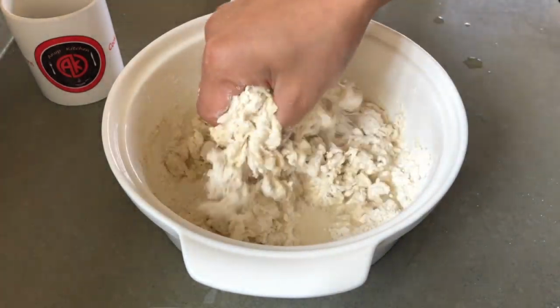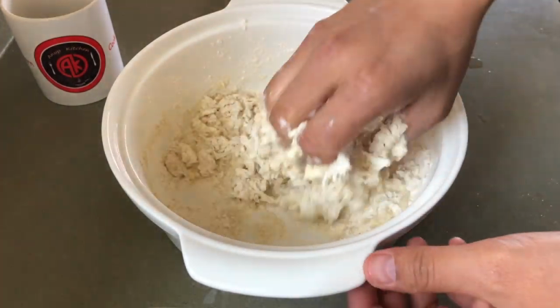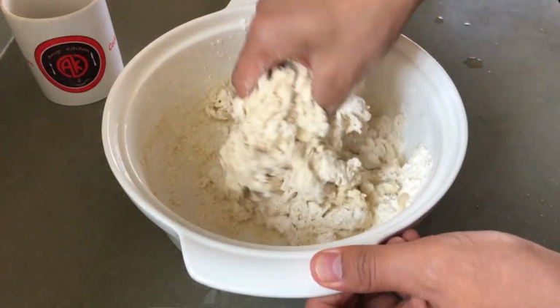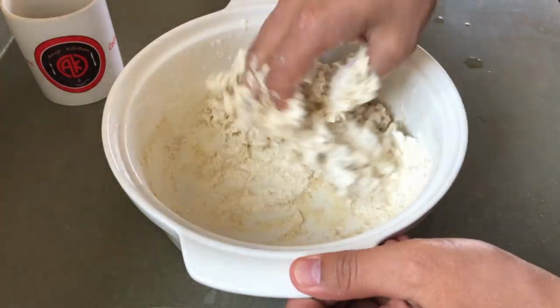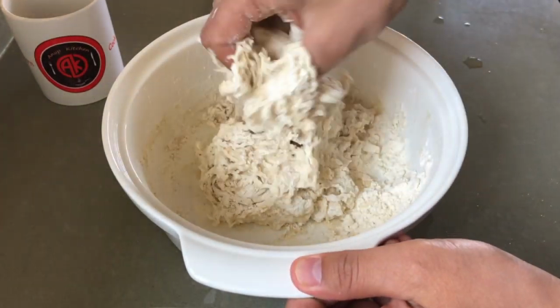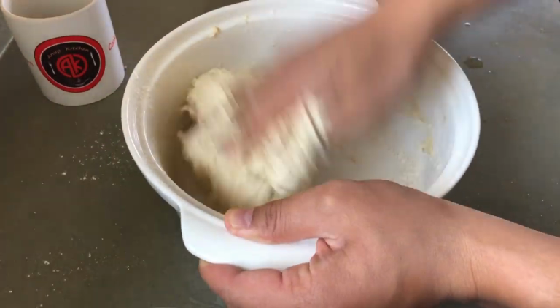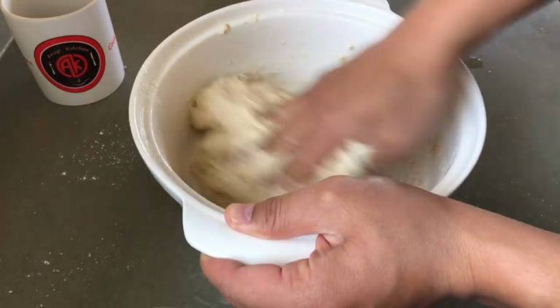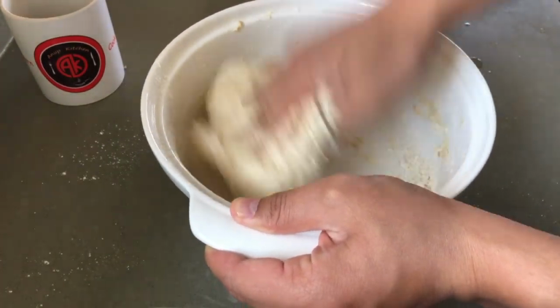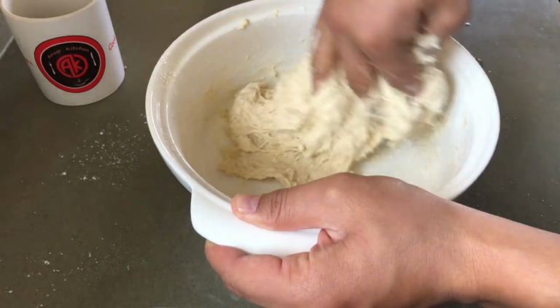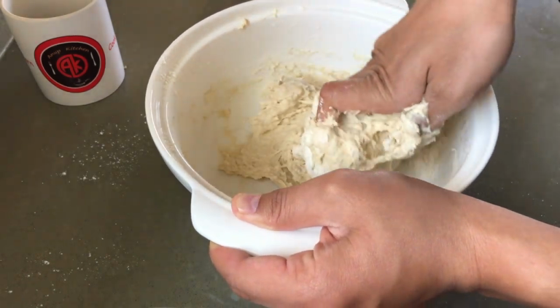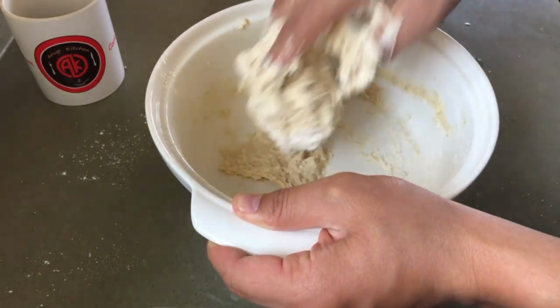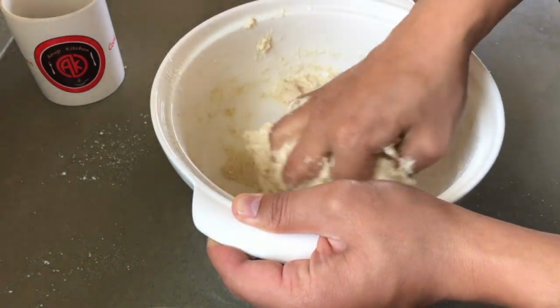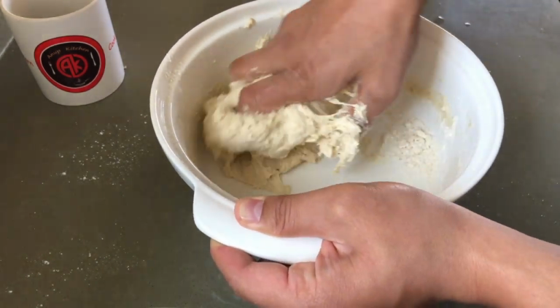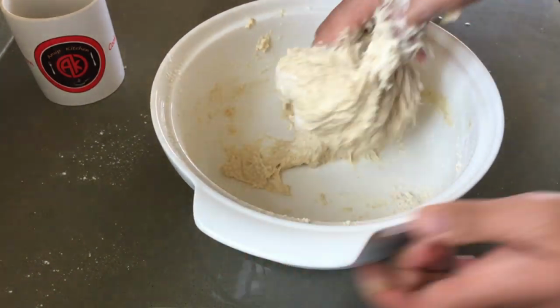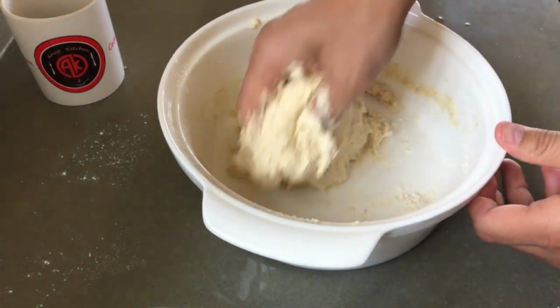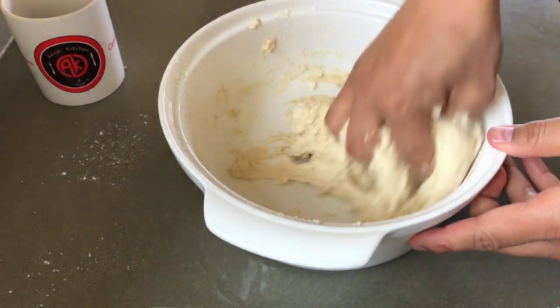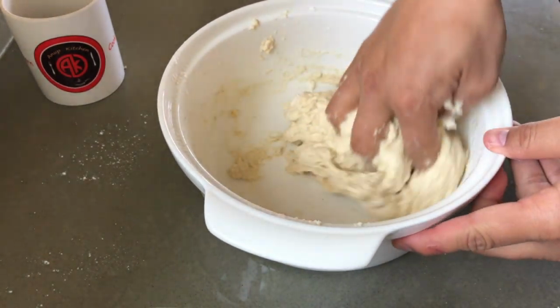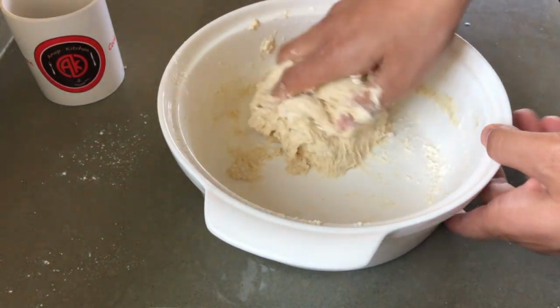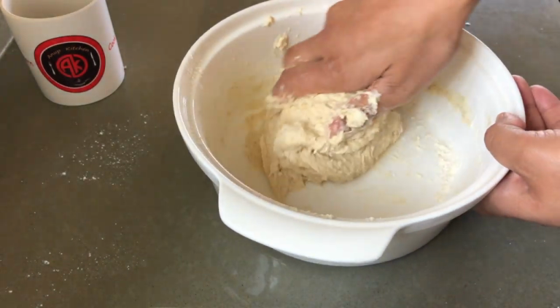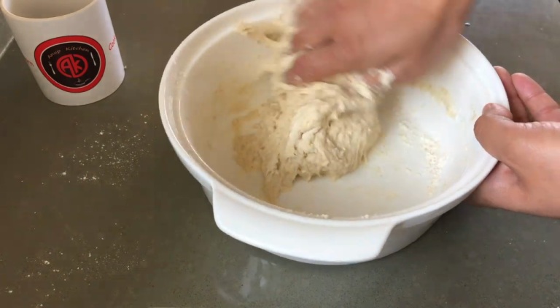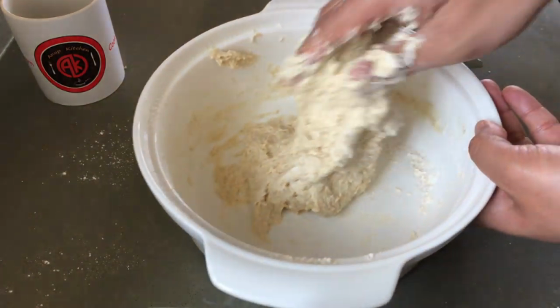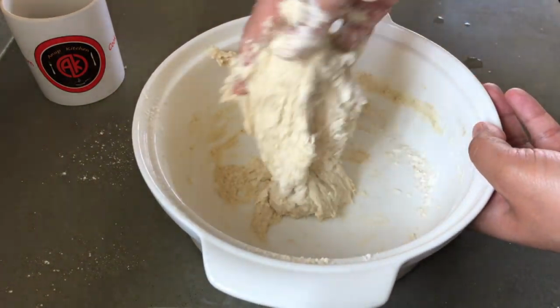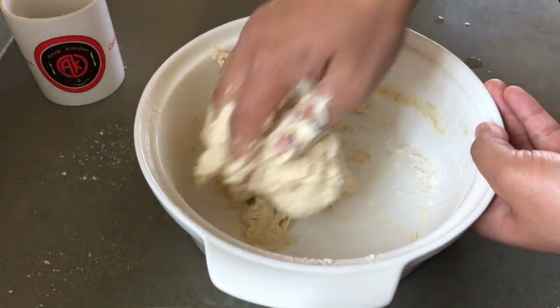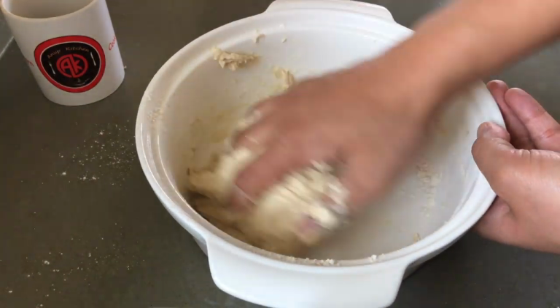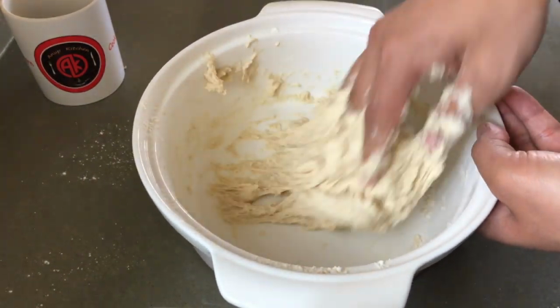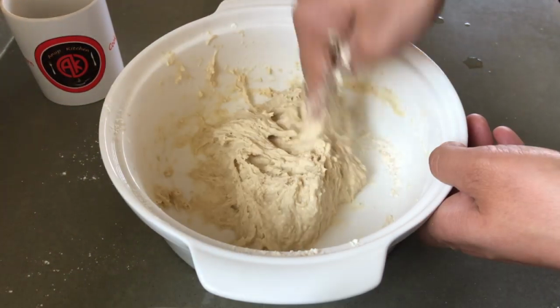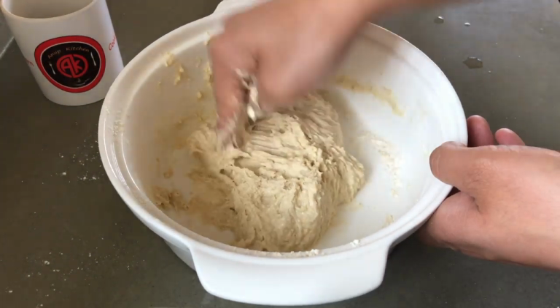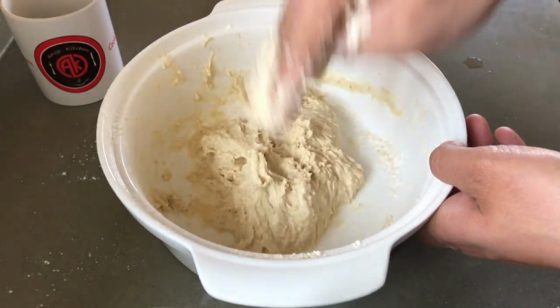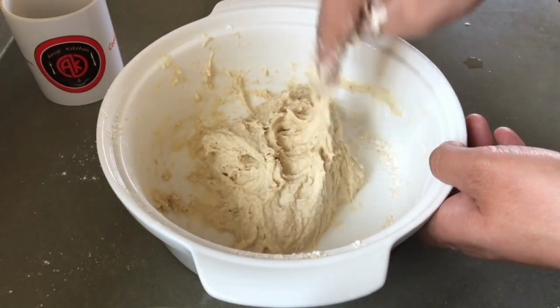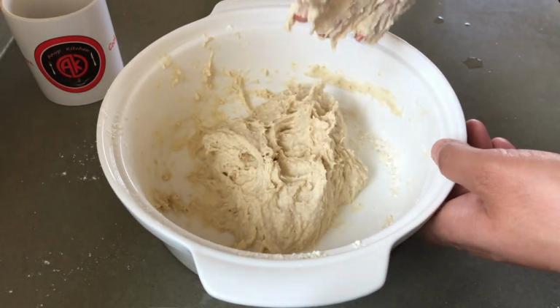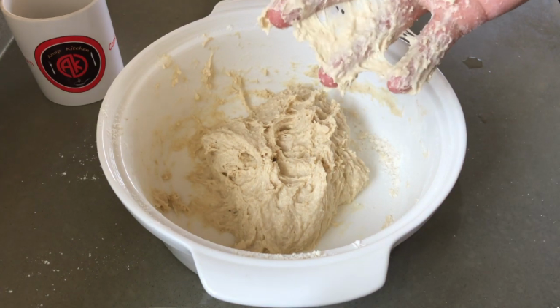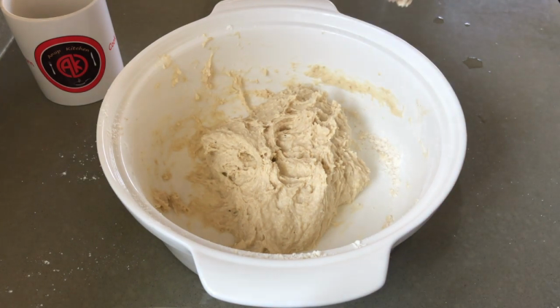I'm going to use 2 cups of maida and 1 cup of water. I'm going to mix the whole donut-type dough and mix it all up.